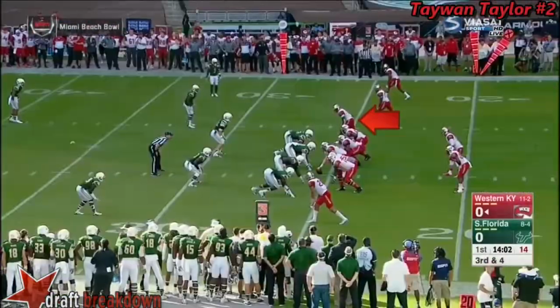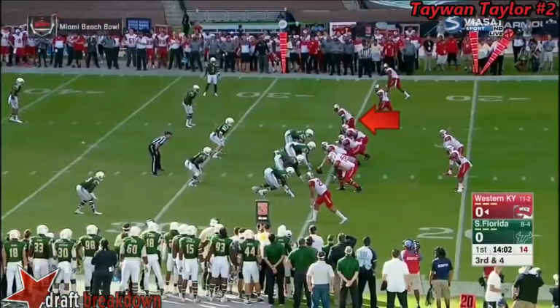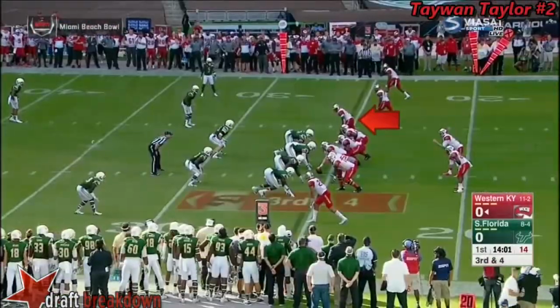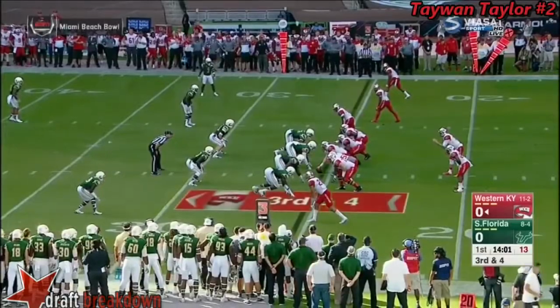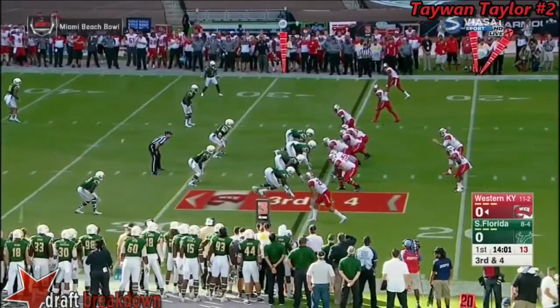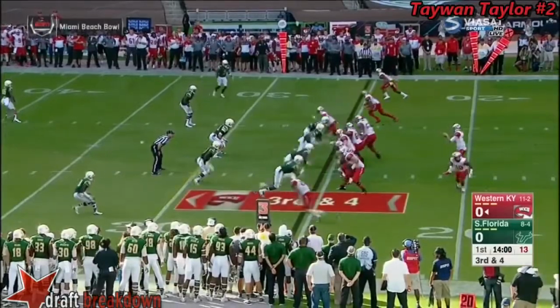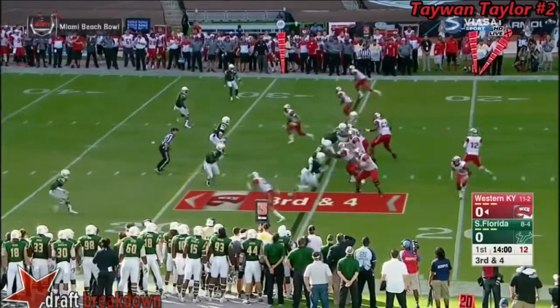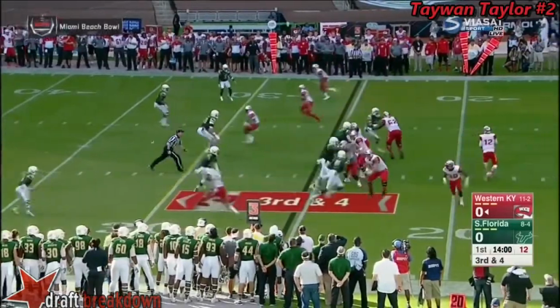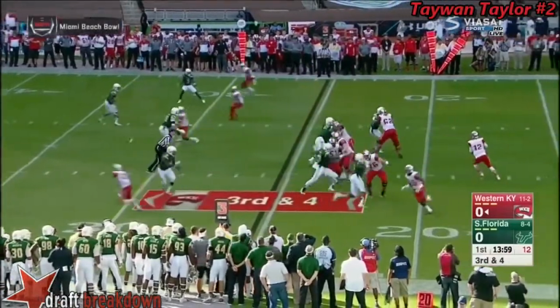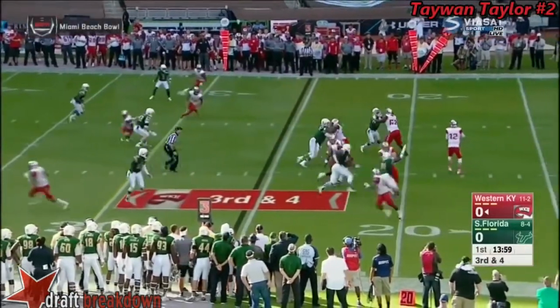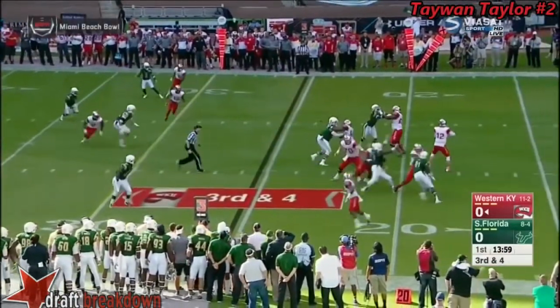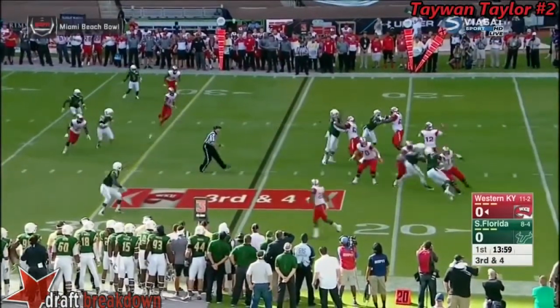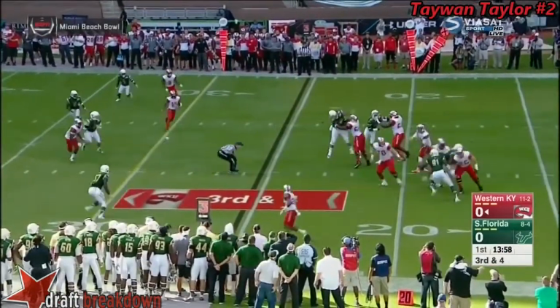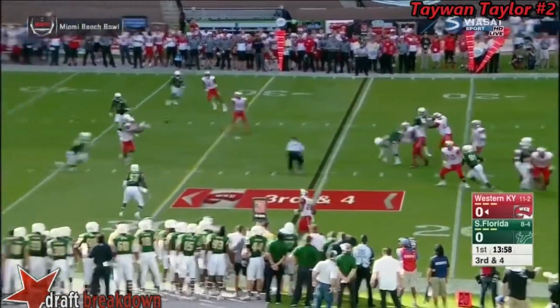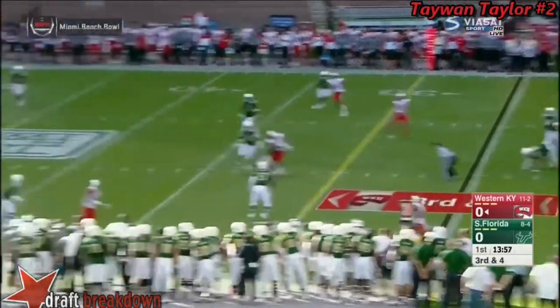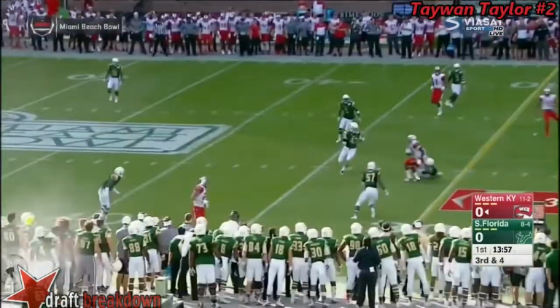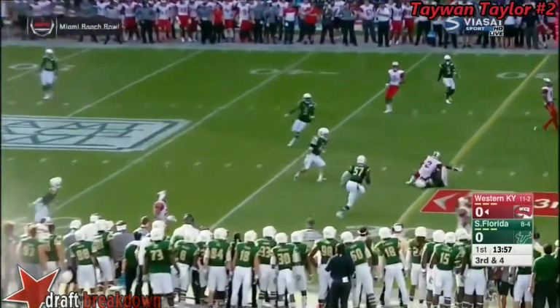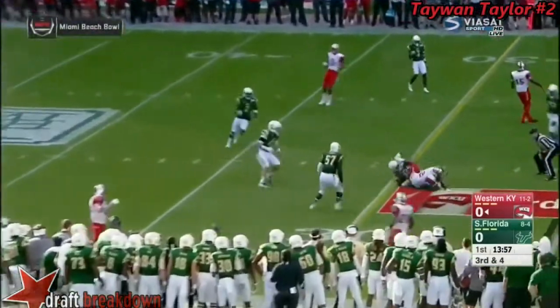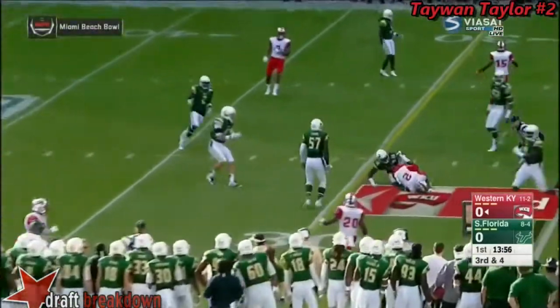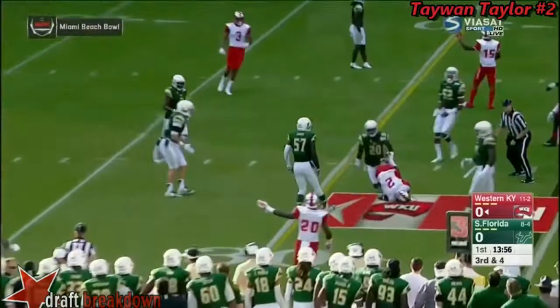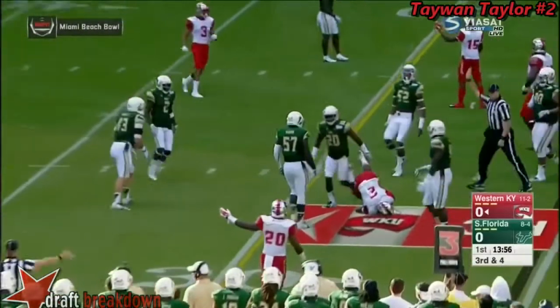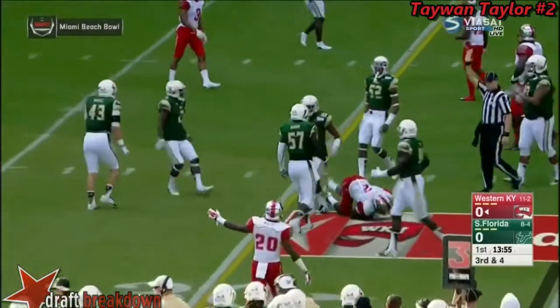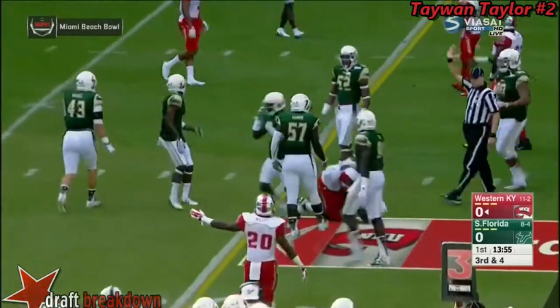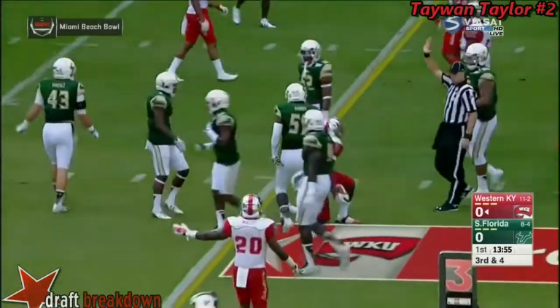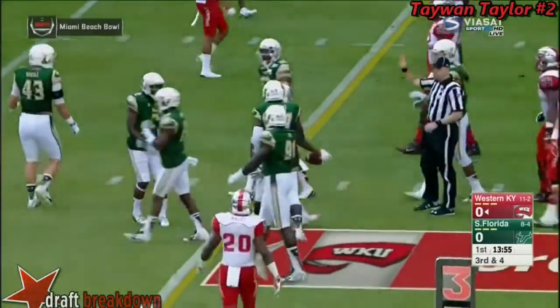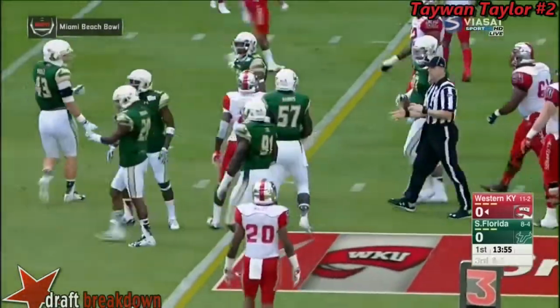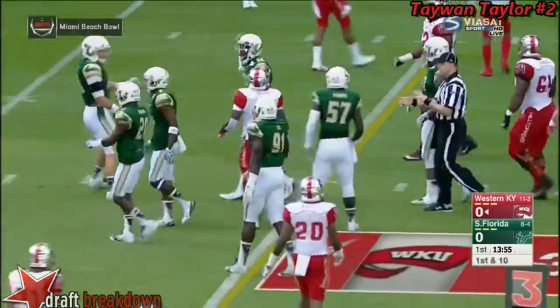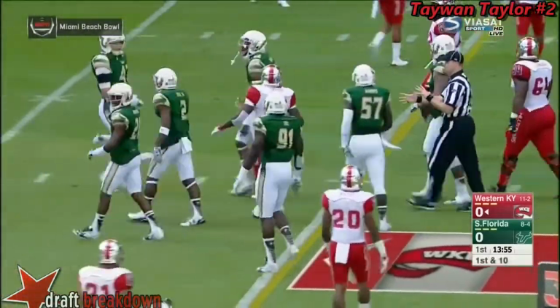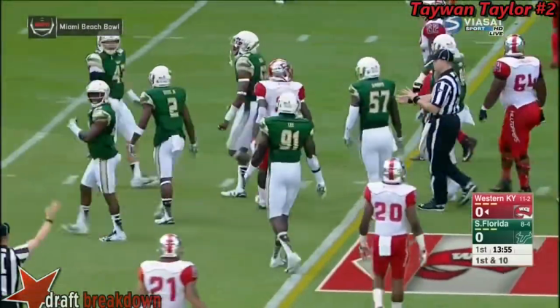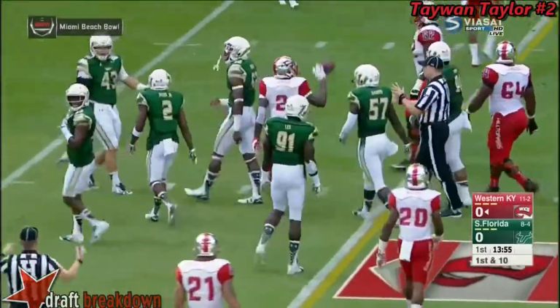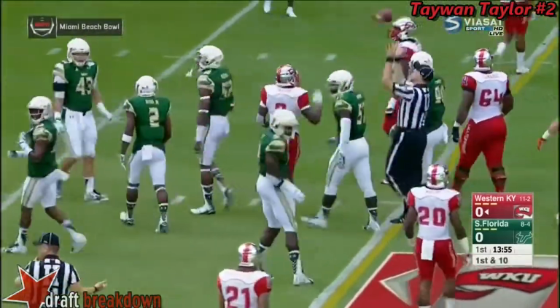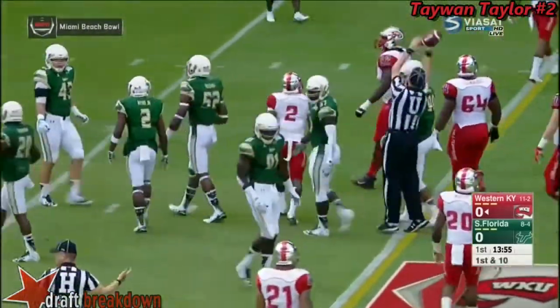50% on third downs for the Hilltoppers this season. Dowdy has time, throws across the middle — it'll be a first down. A catch made by Taylor, and they will move the chains.